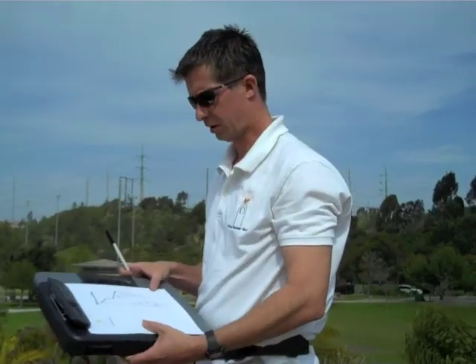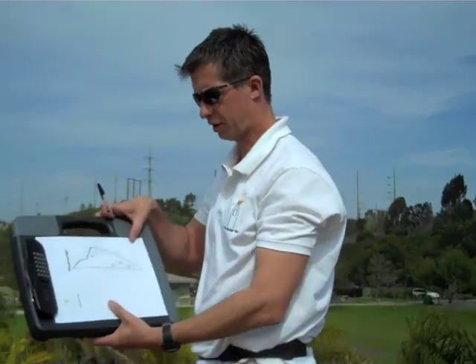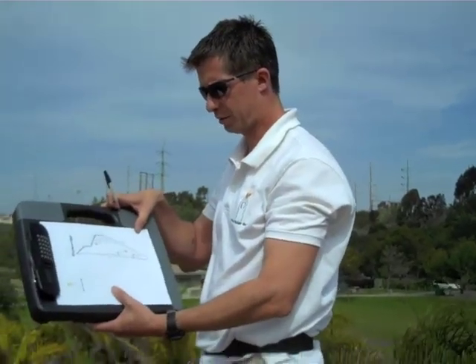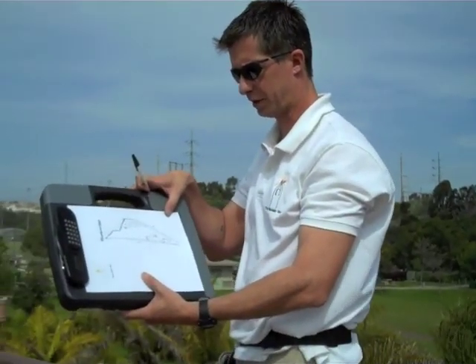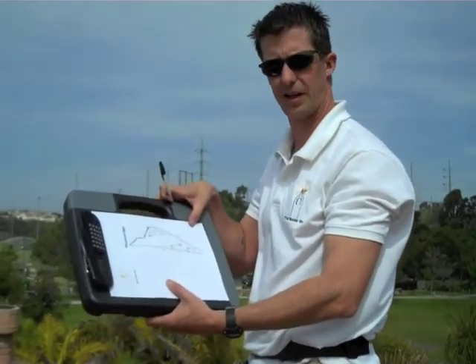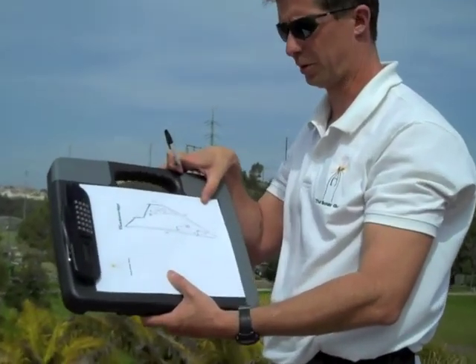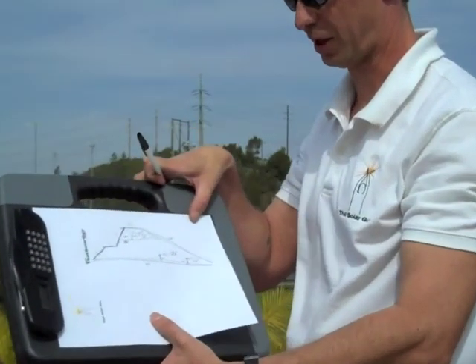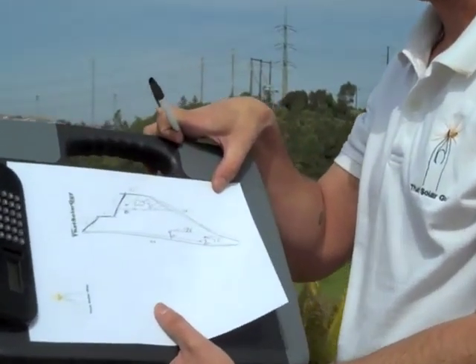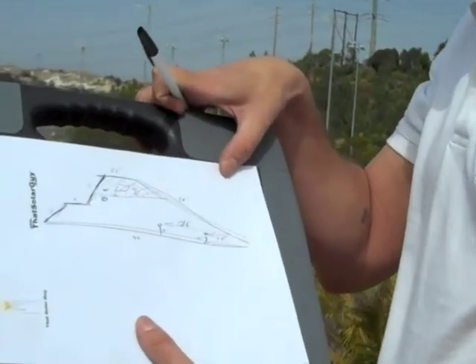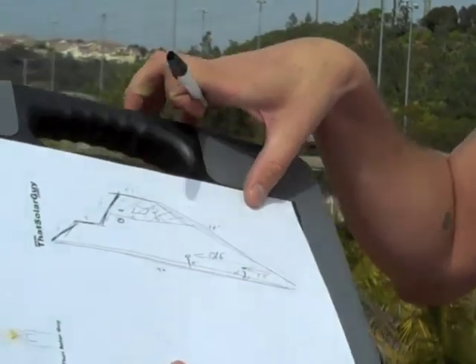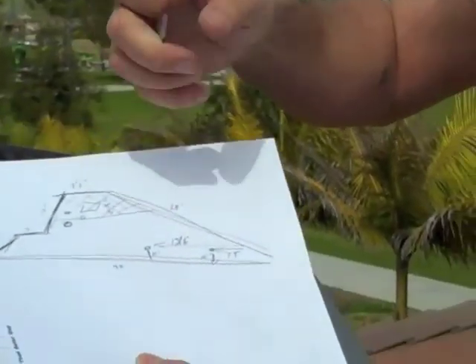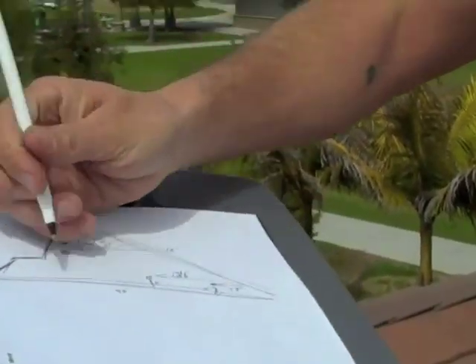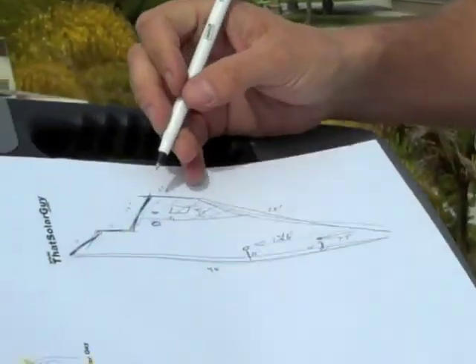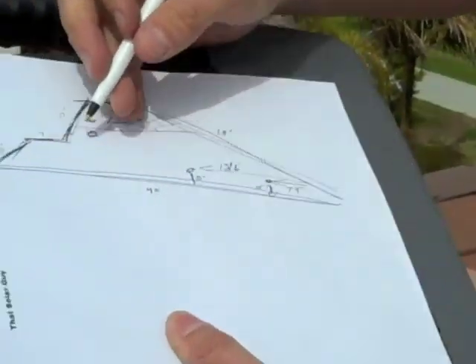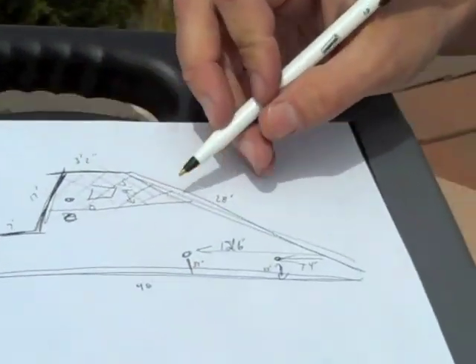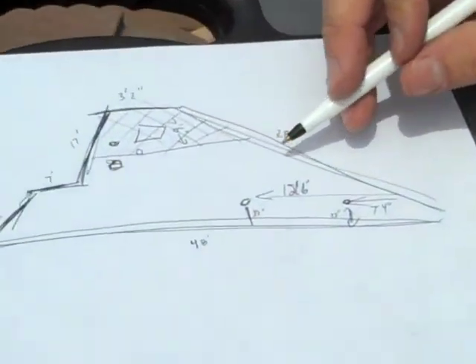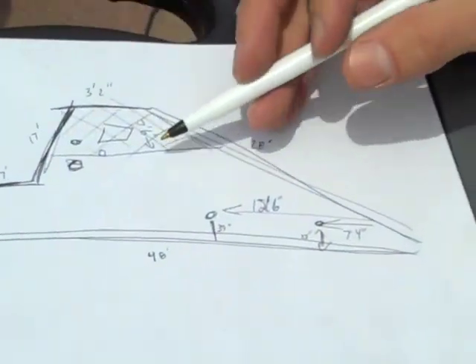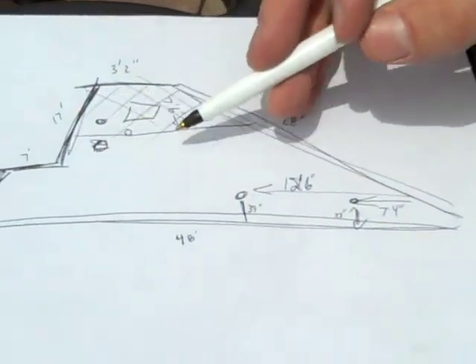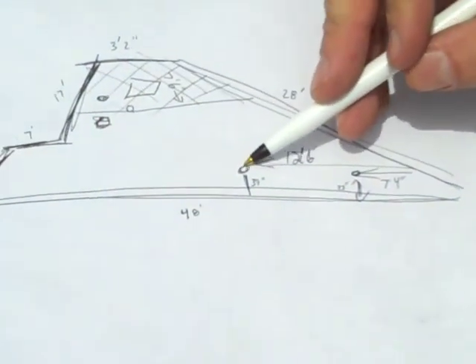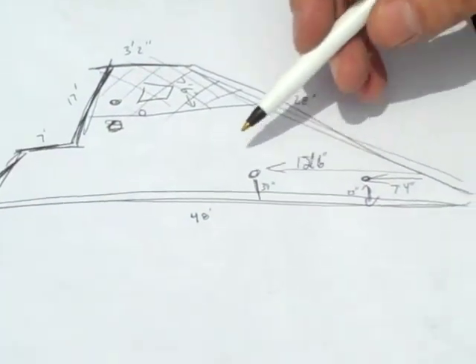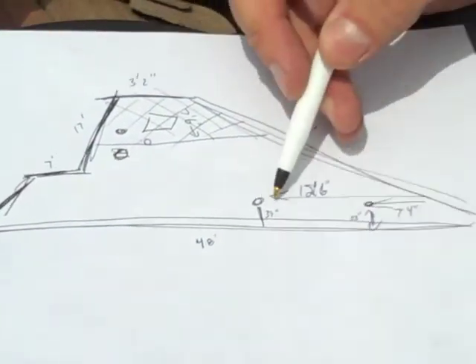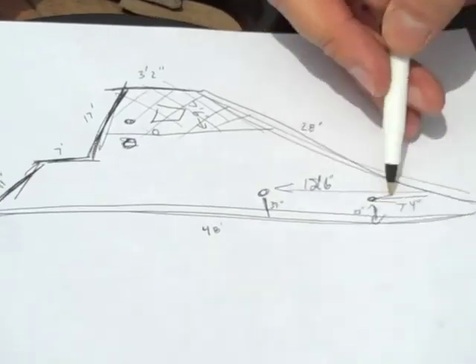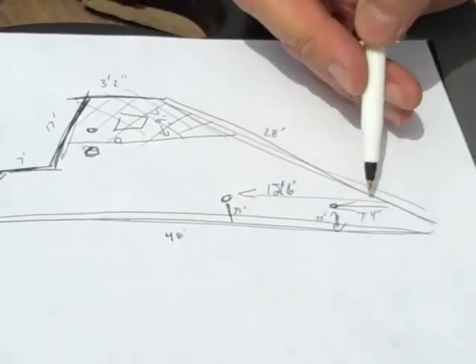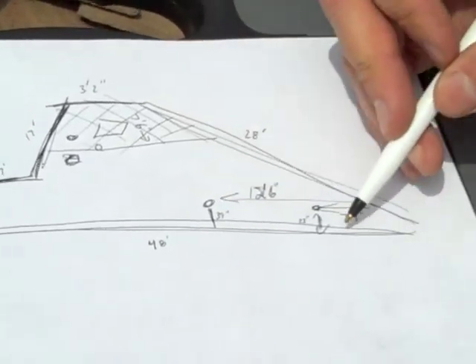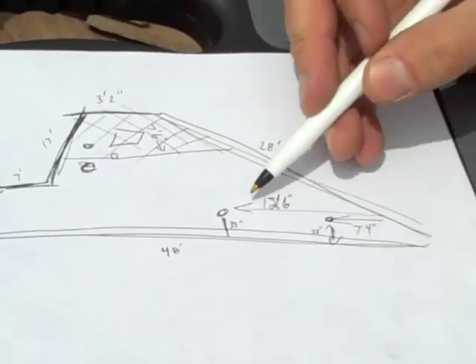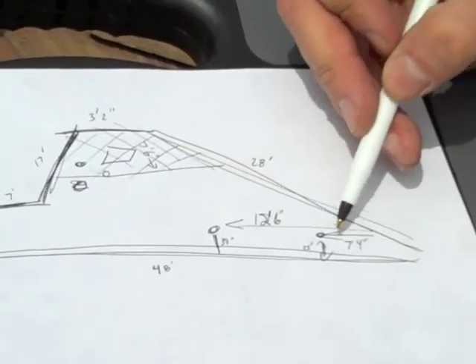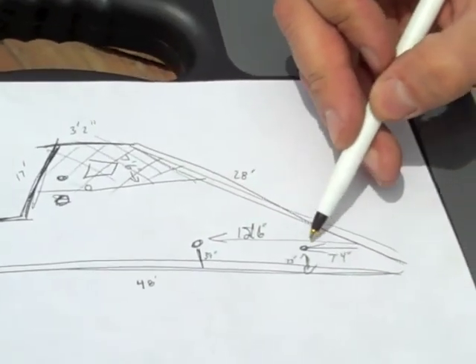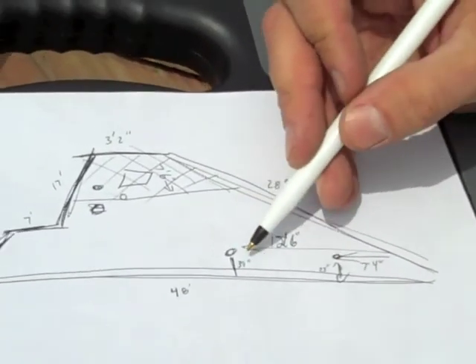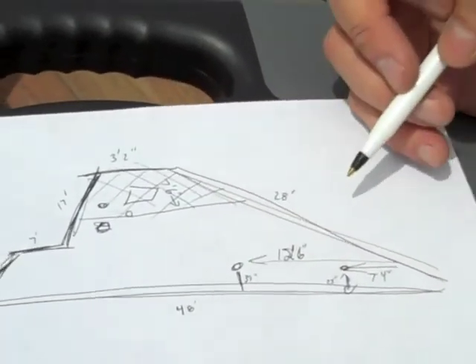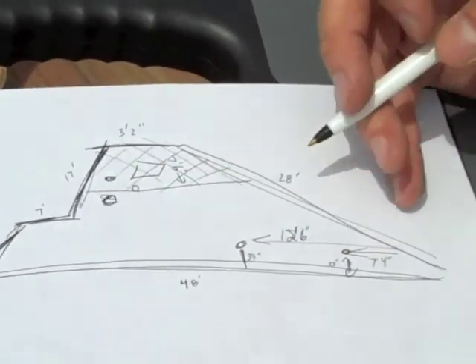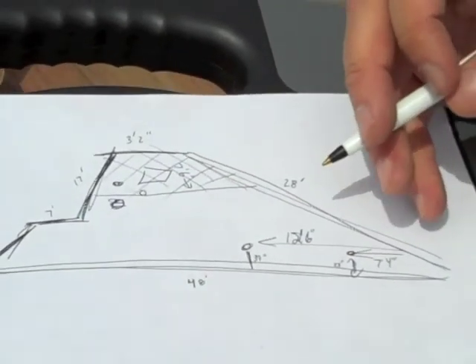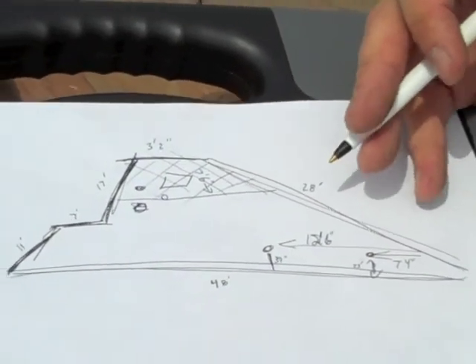Okay, so this is basically a sketch of the roof. We've got the whole perimeter sketched out with dimensions, and then all our little obstructions with dimensions from left to right and bottom to top.